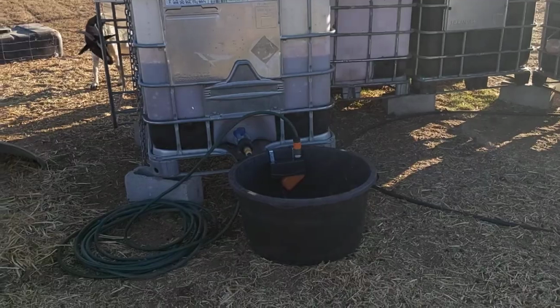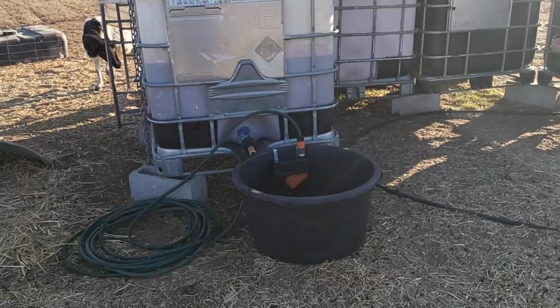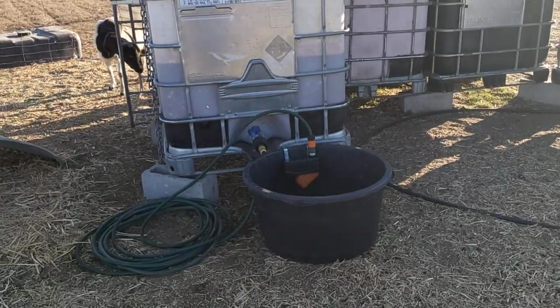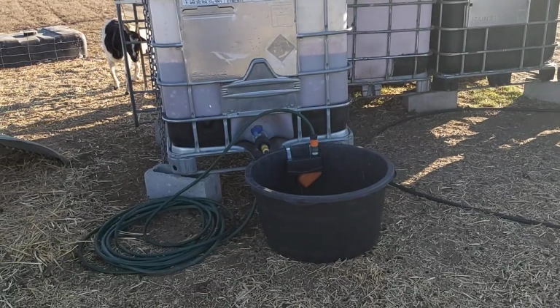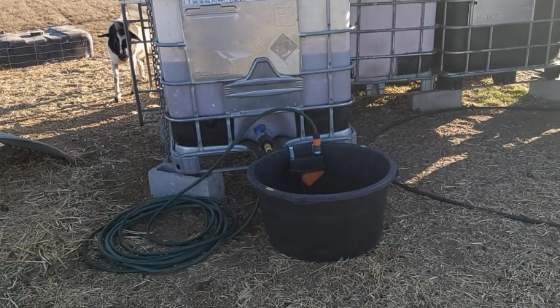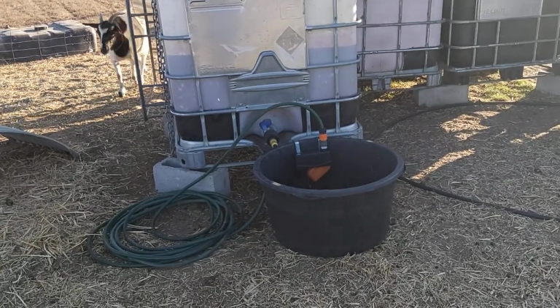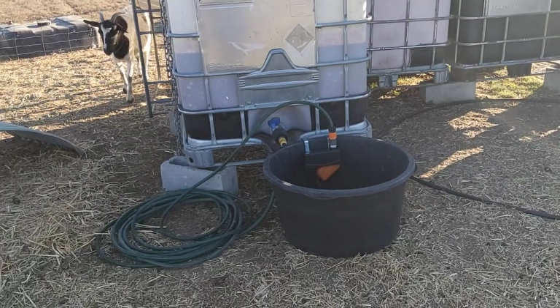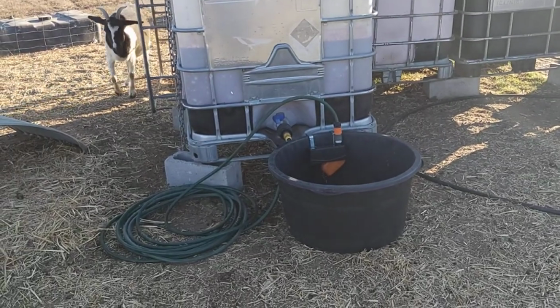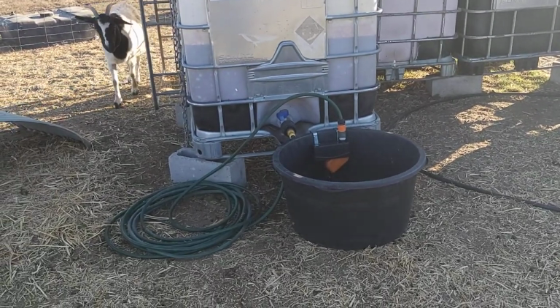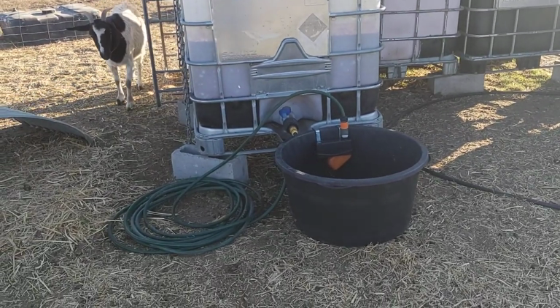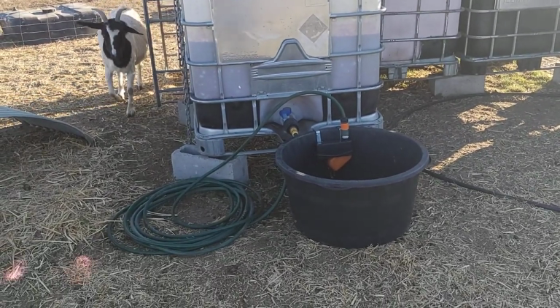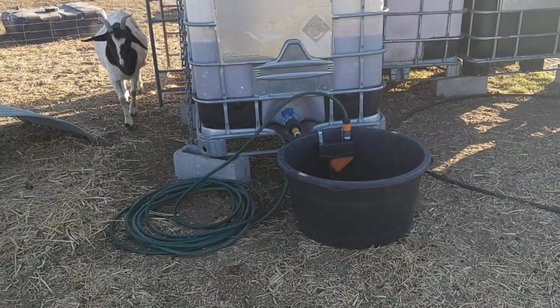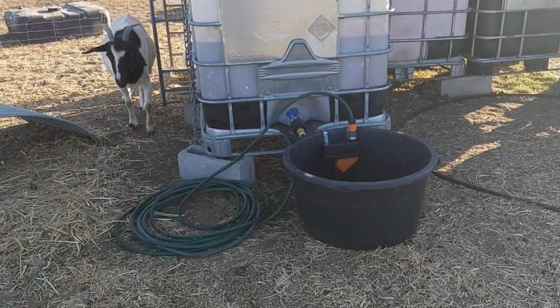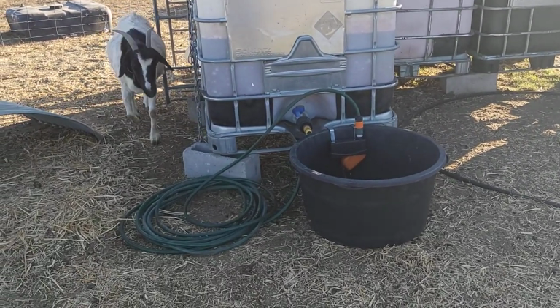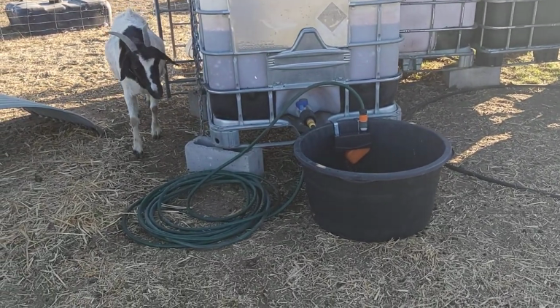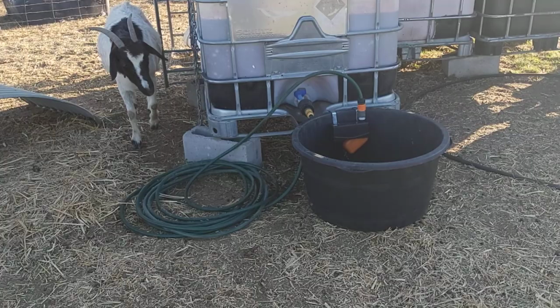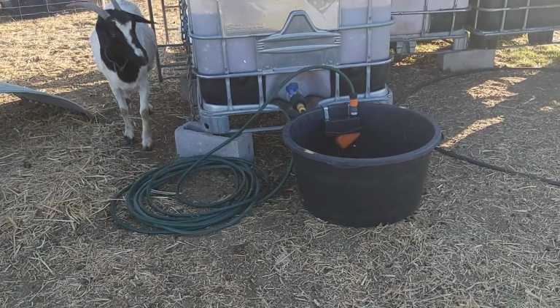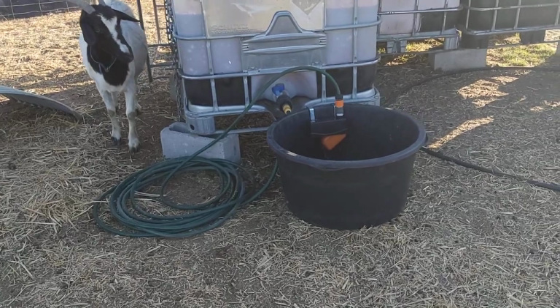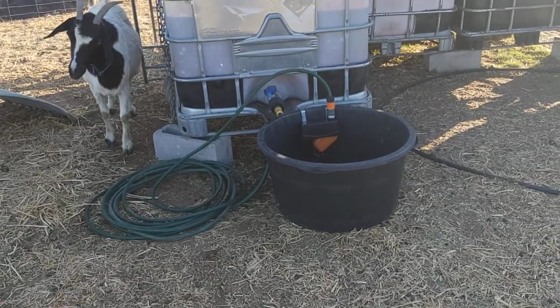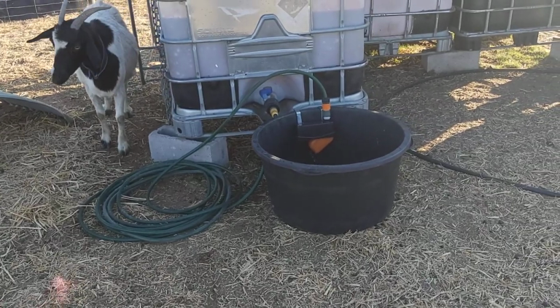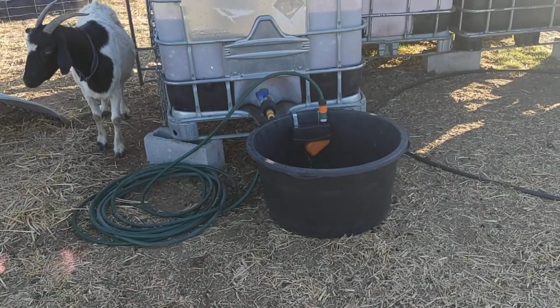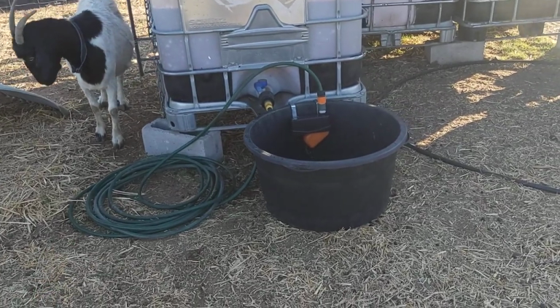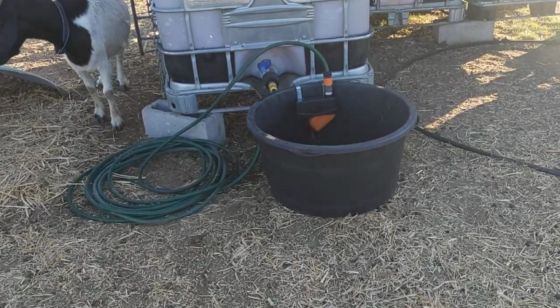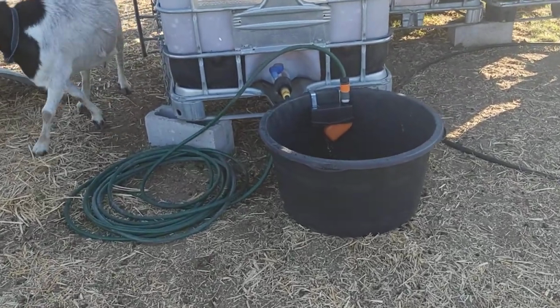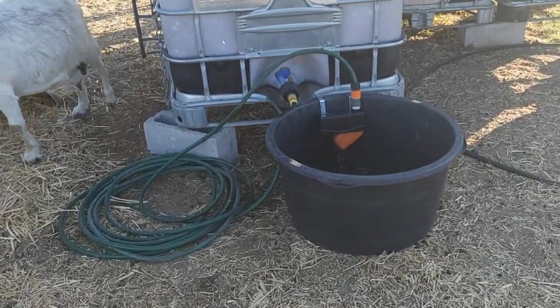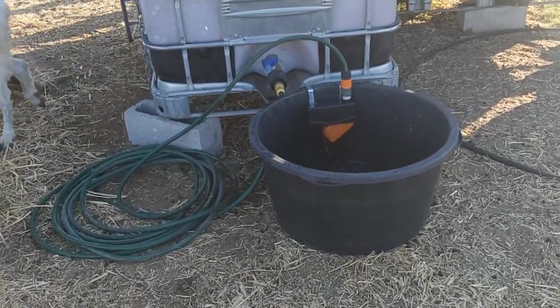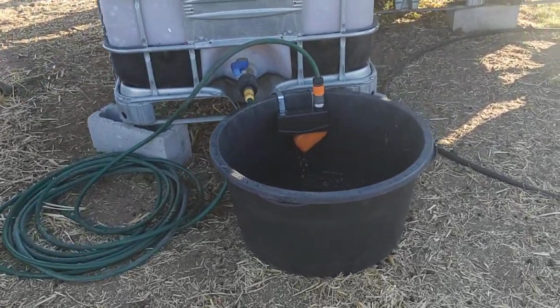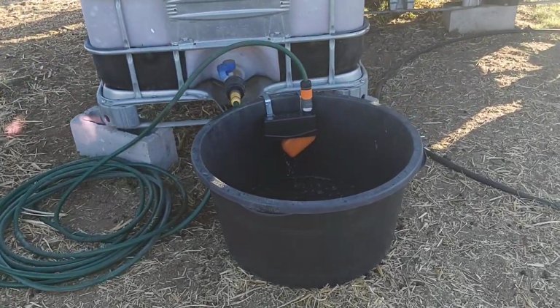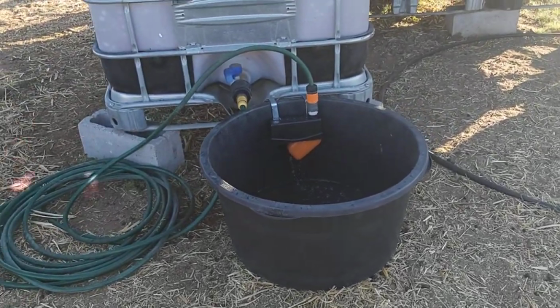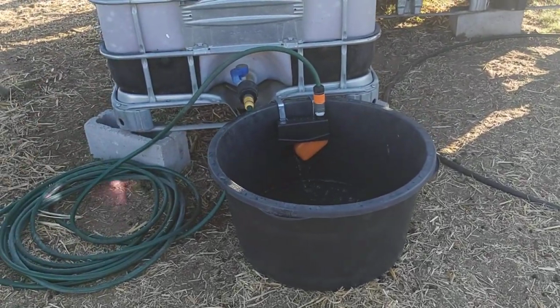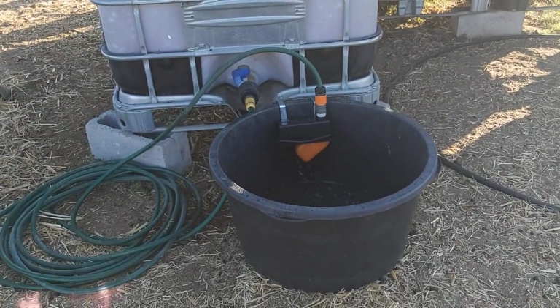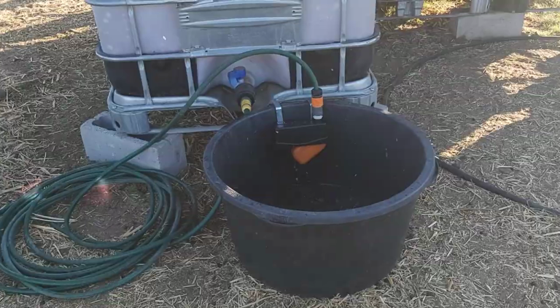Good afternoon everyone. We've been having some problems lately with the goat's water trough, so I've now got this new one. But I'll show you what happened with the old one first.